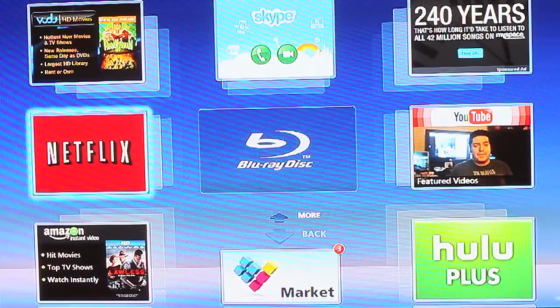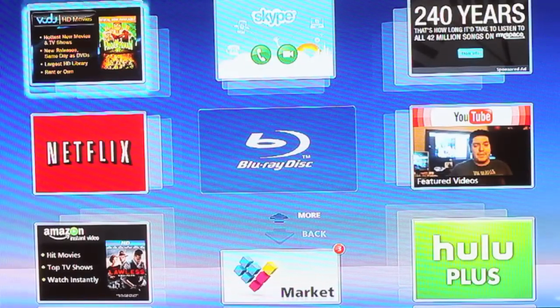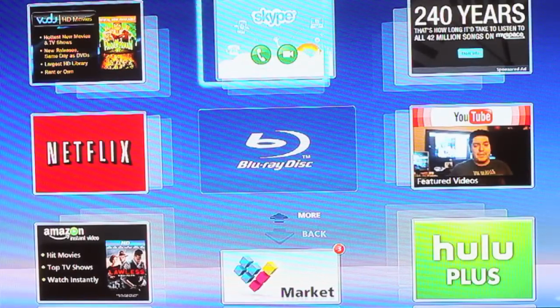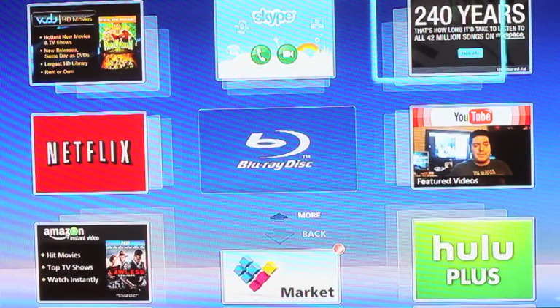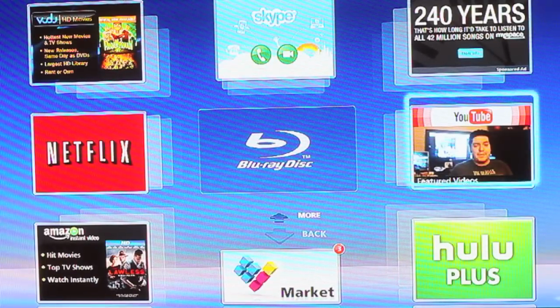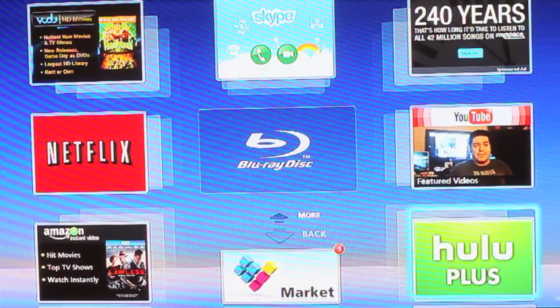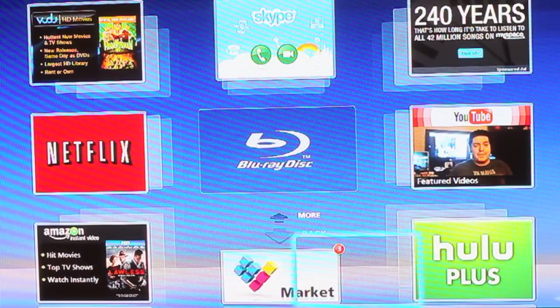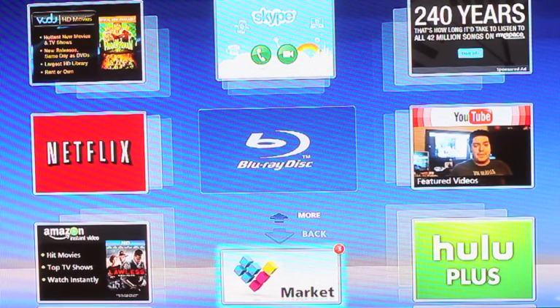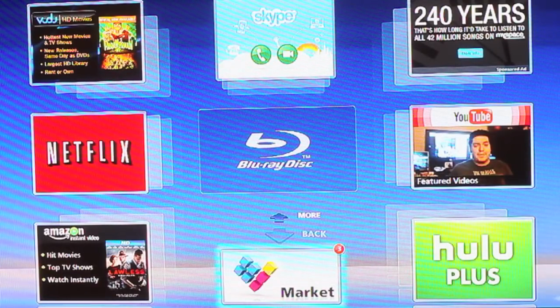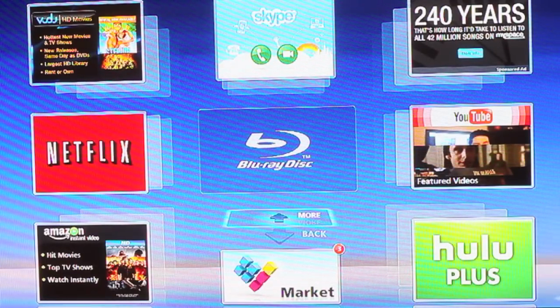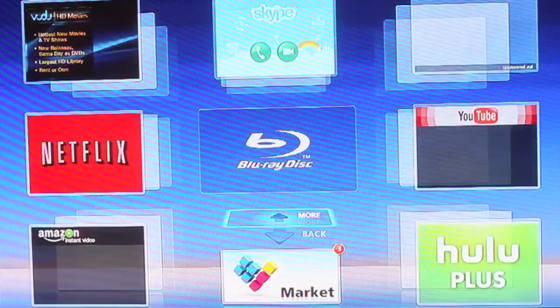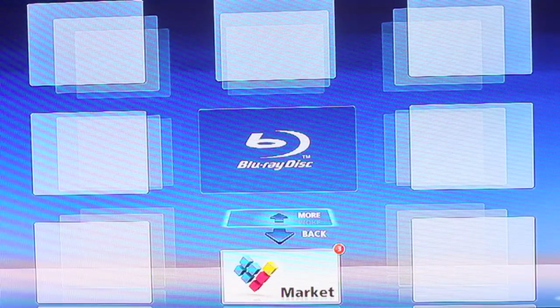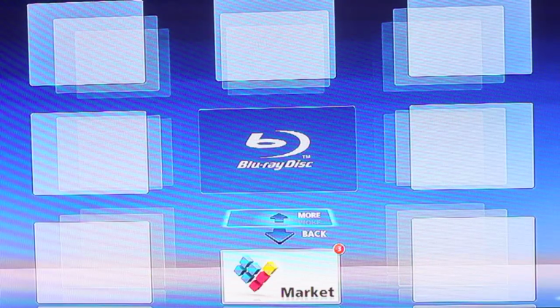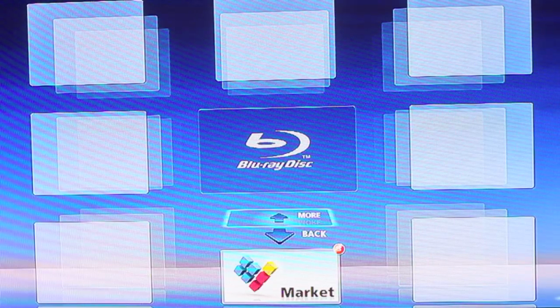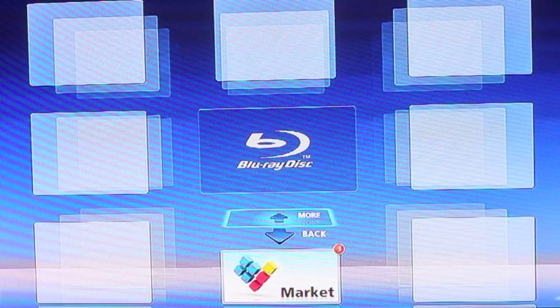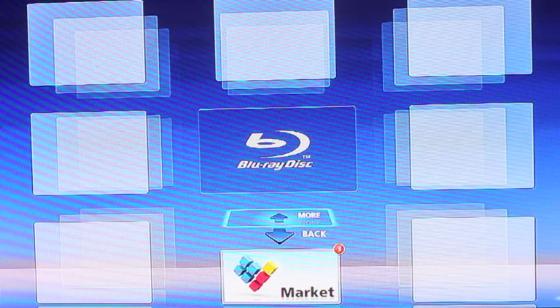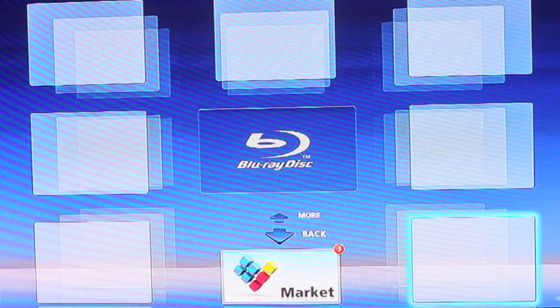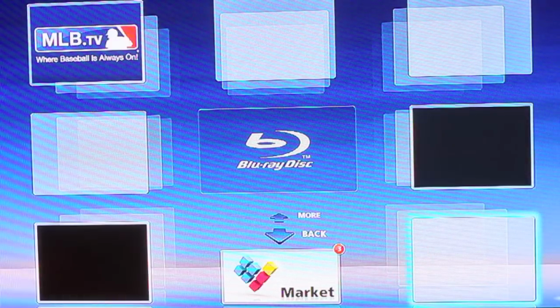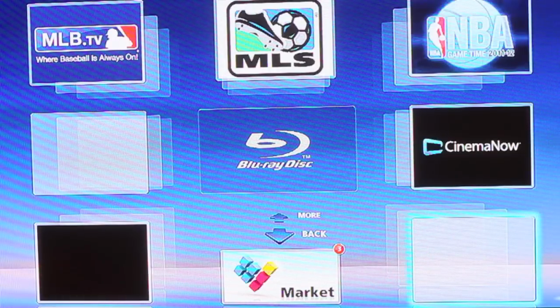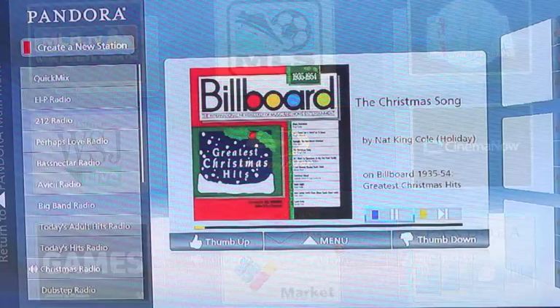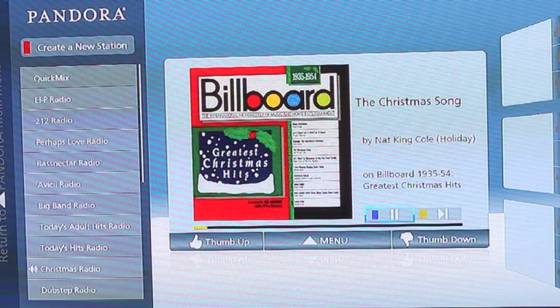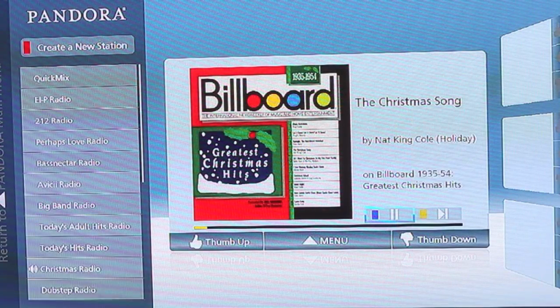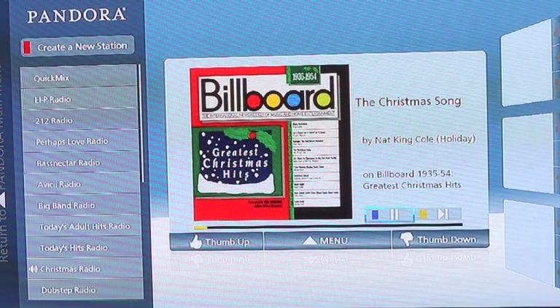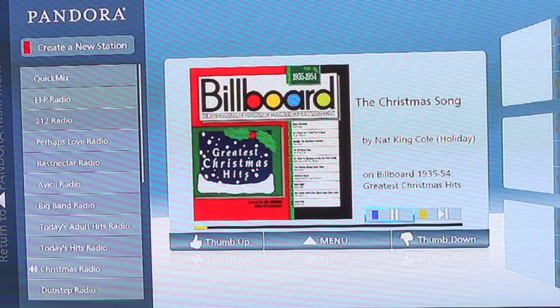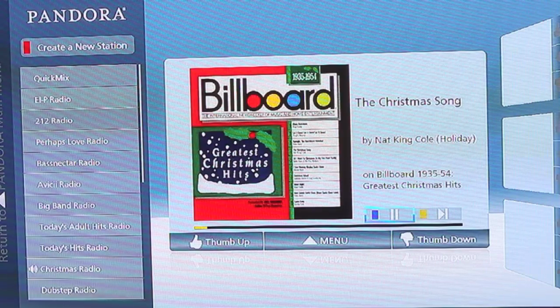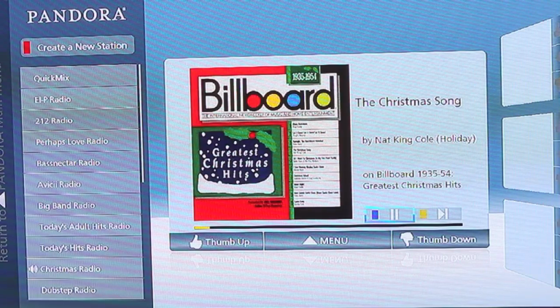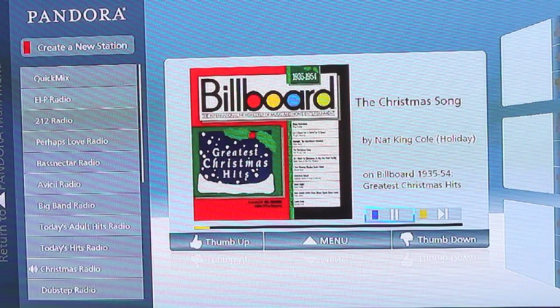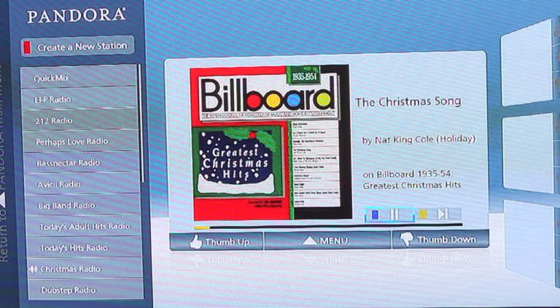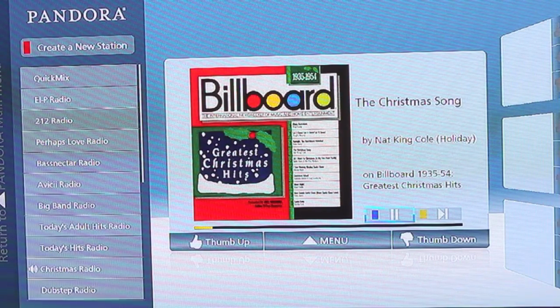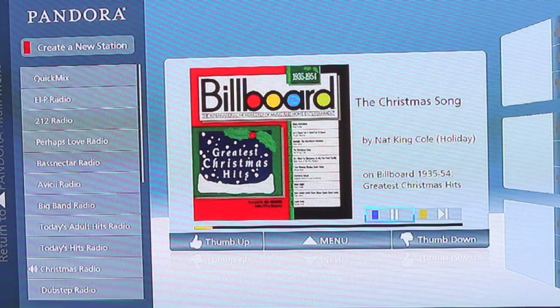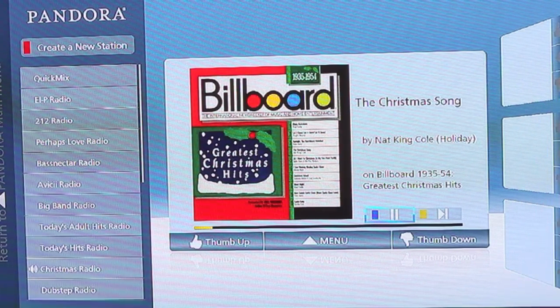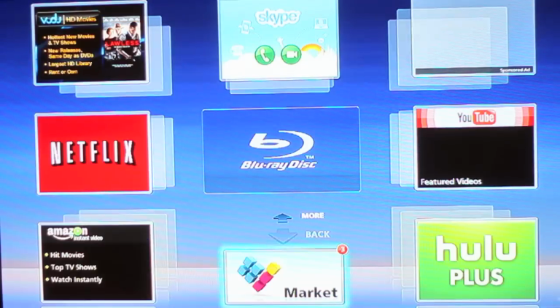You can have multiple screens for internet products like YouTube, Hulu Plus, as well as Pandora. The layout for Pandora is very simple and works flawlessly as well, as shown here. You can play, pause, thumbs up, thumbs down, etc.